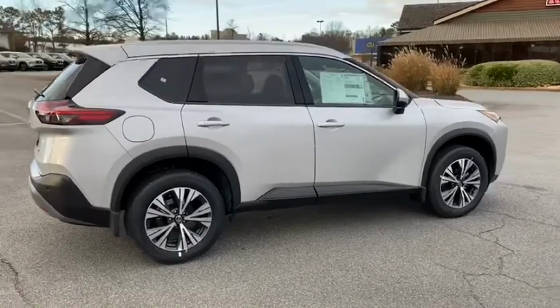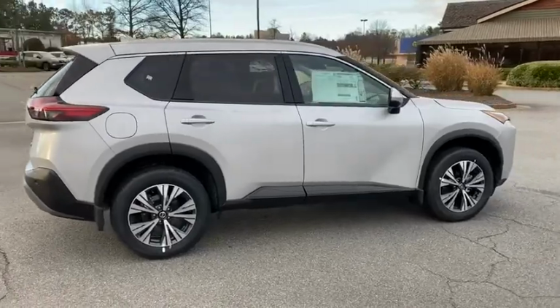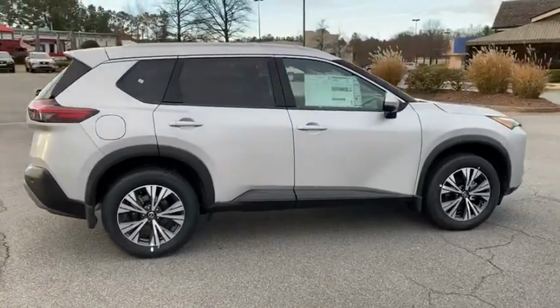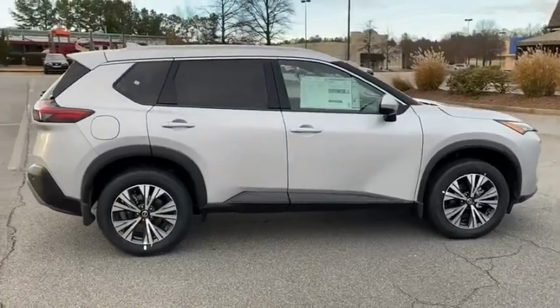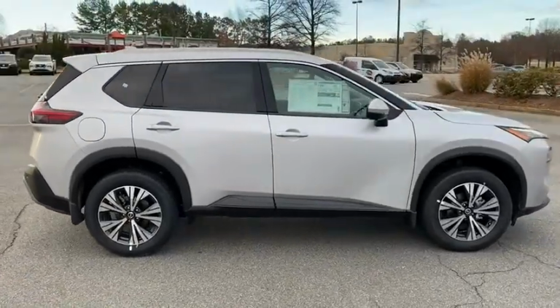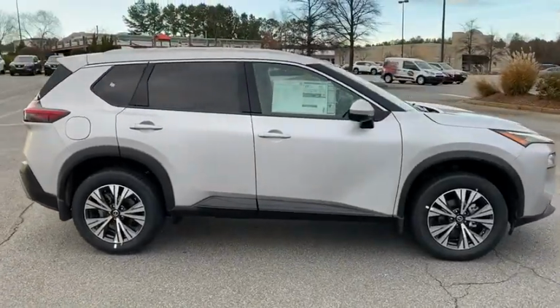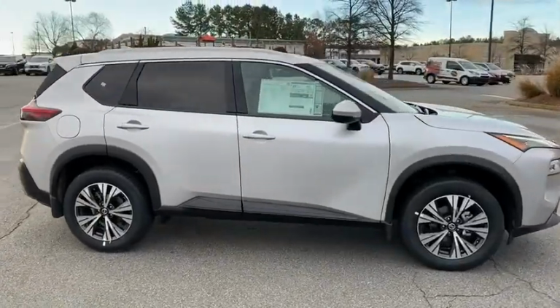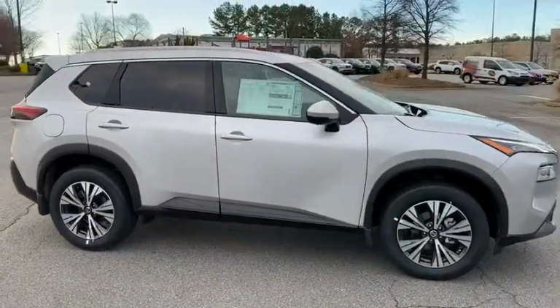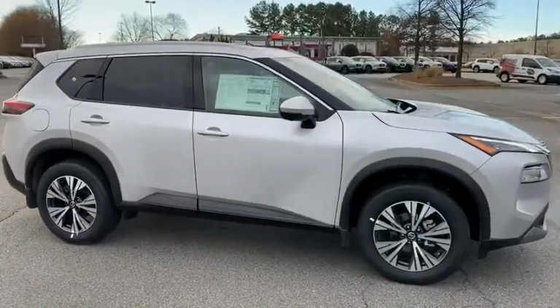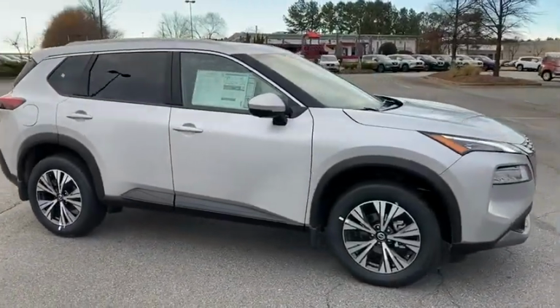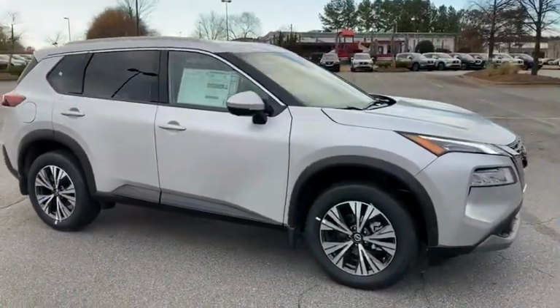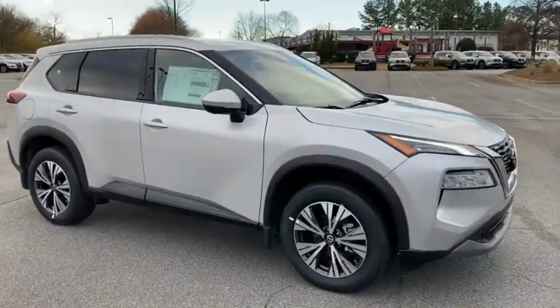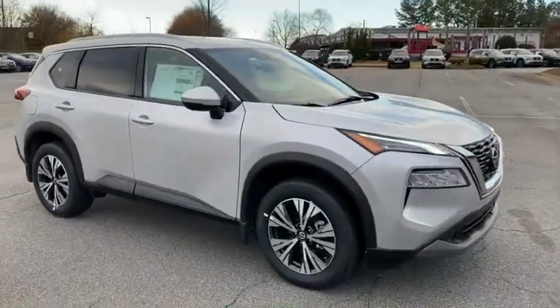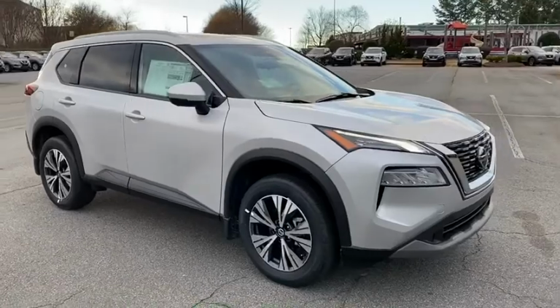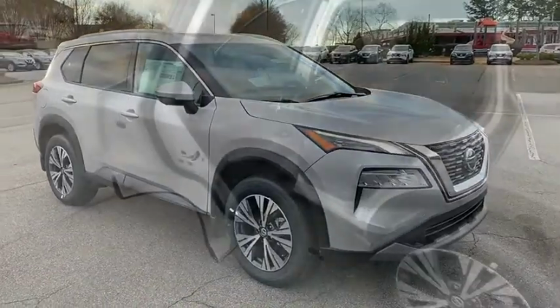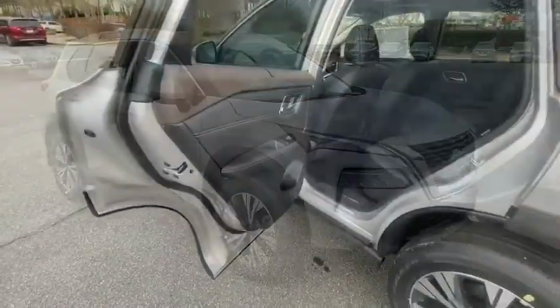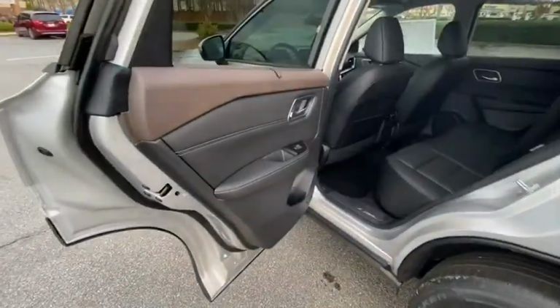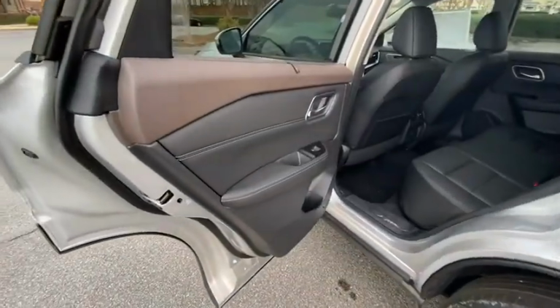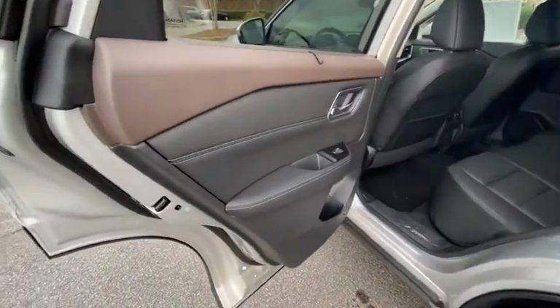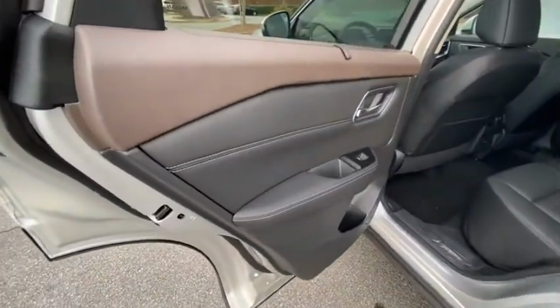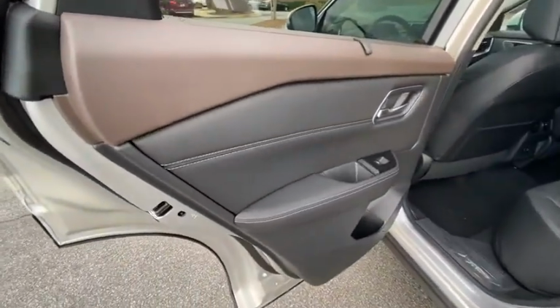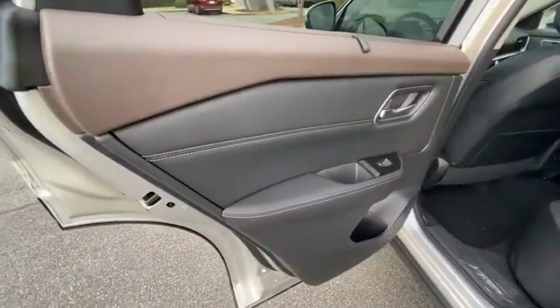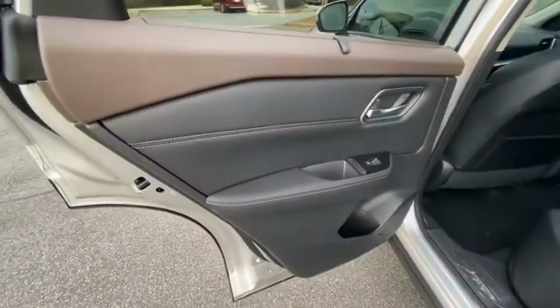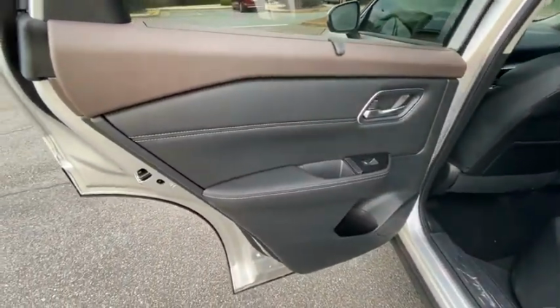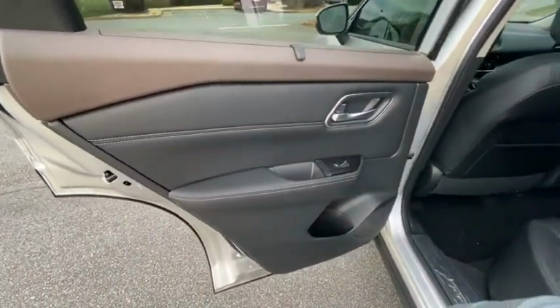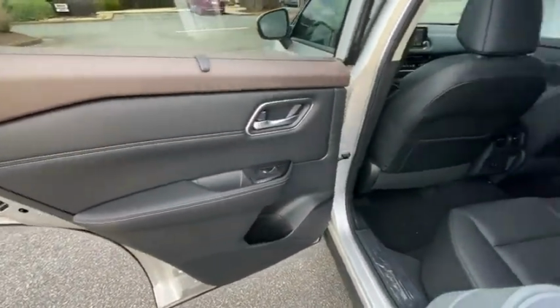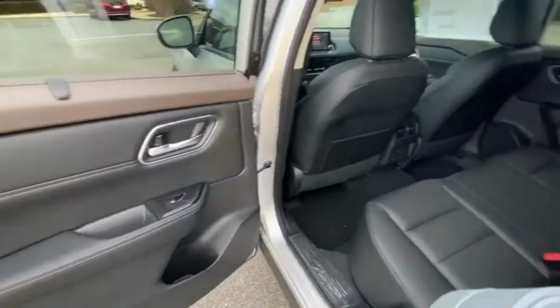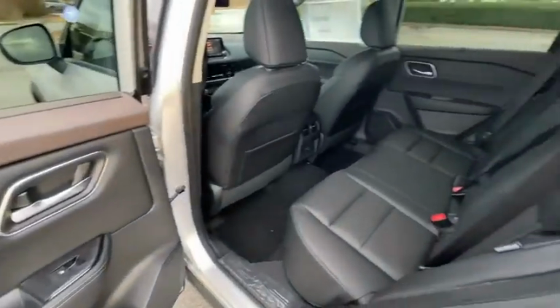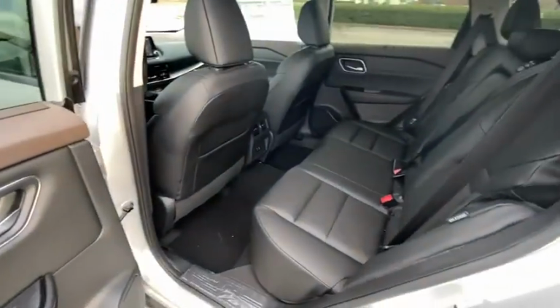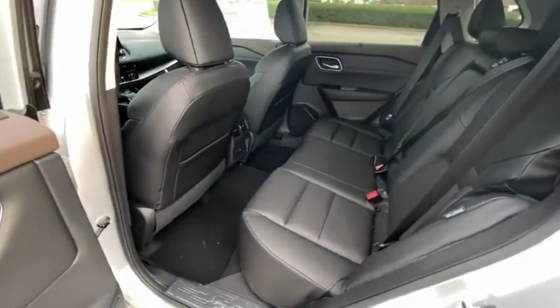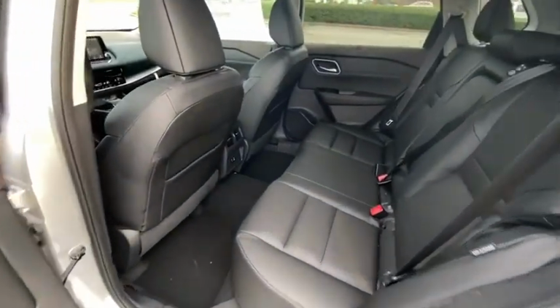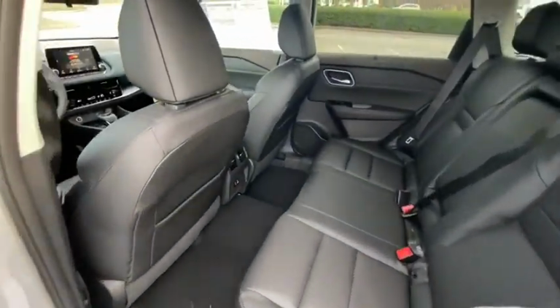Power liftgate, electronic stability control, trip computer, bucket seats, power windows, four-wheel disc brakes, power steering. Enjoy the convenience and comfort this Rogue has to offer.